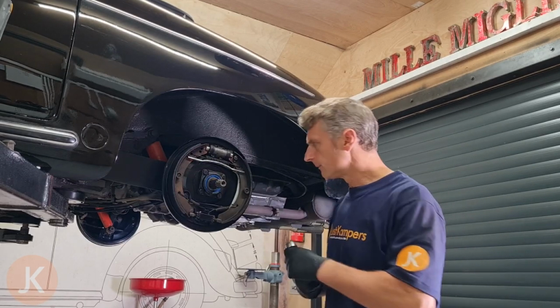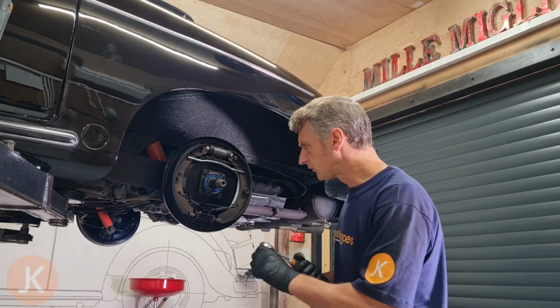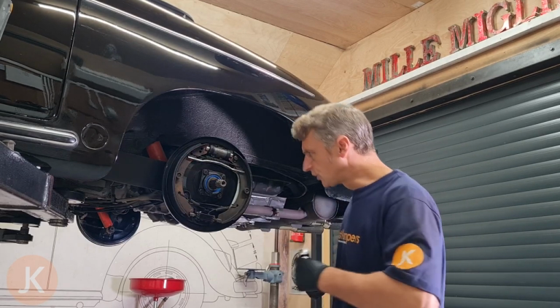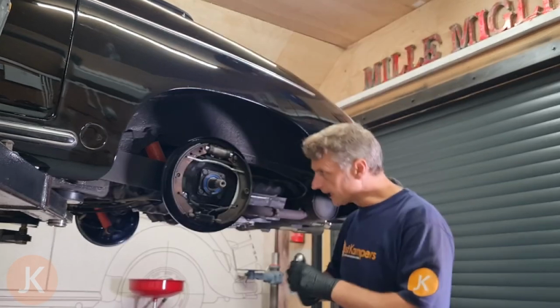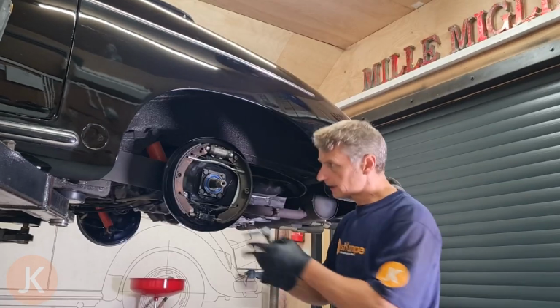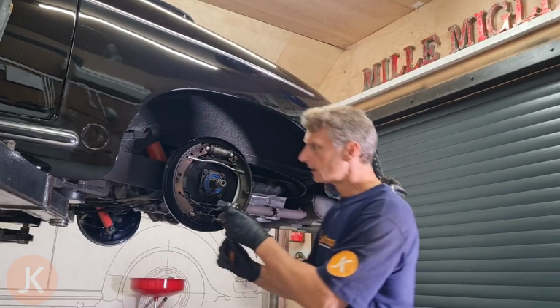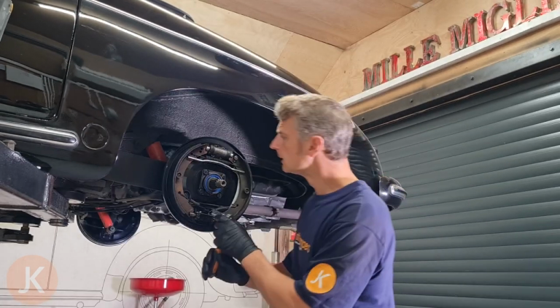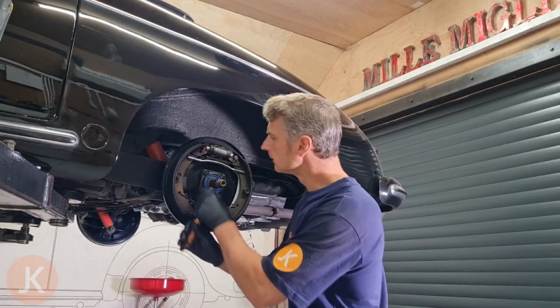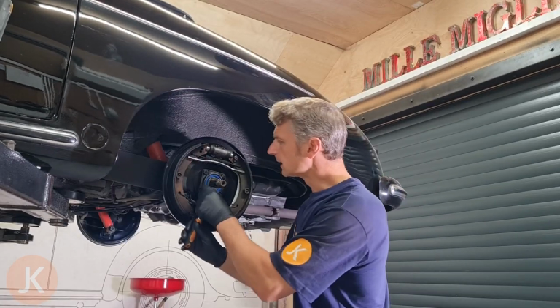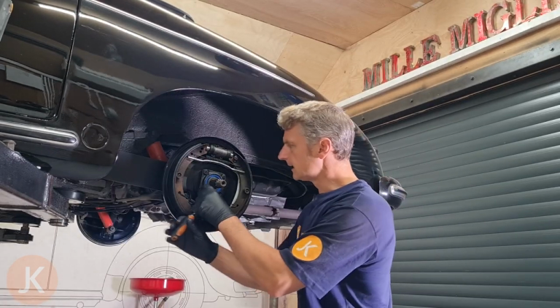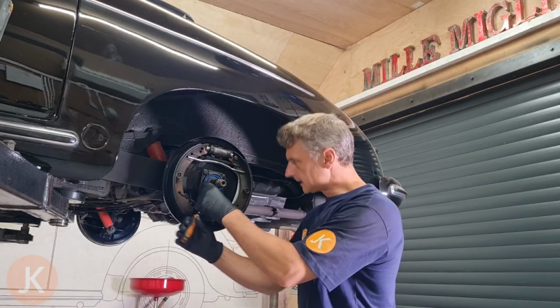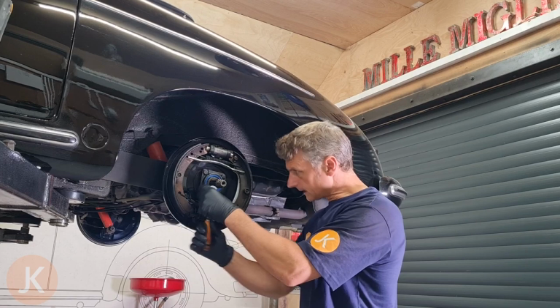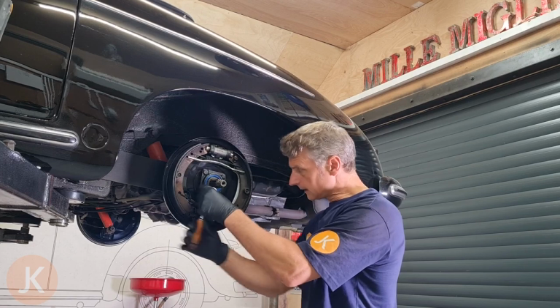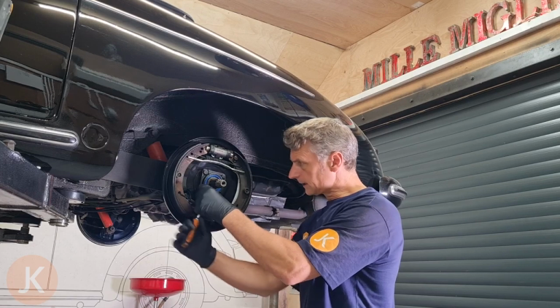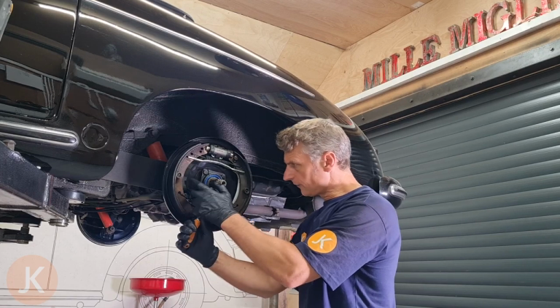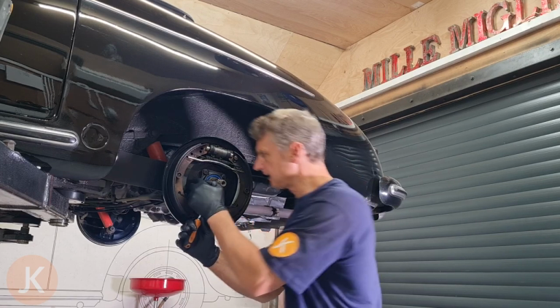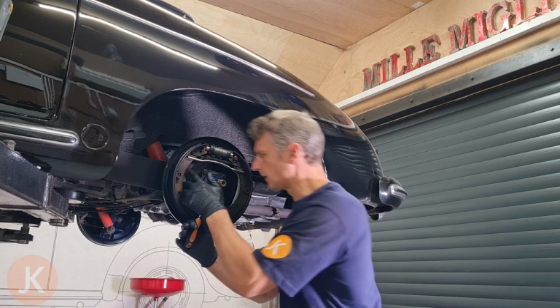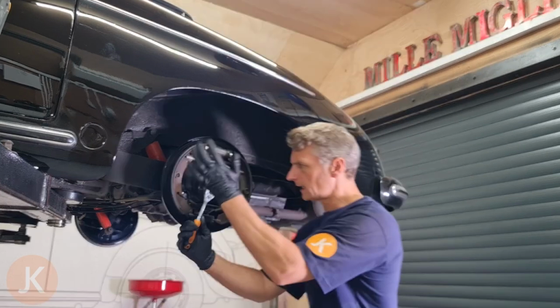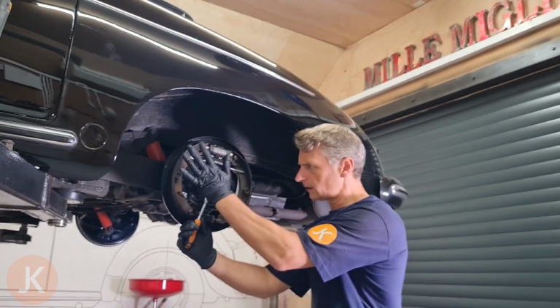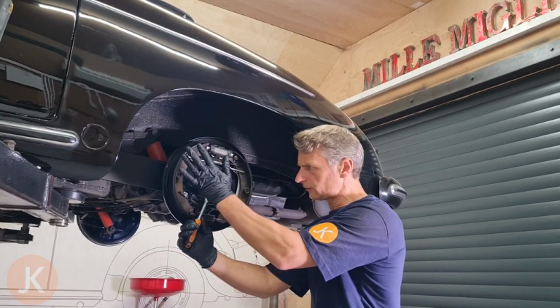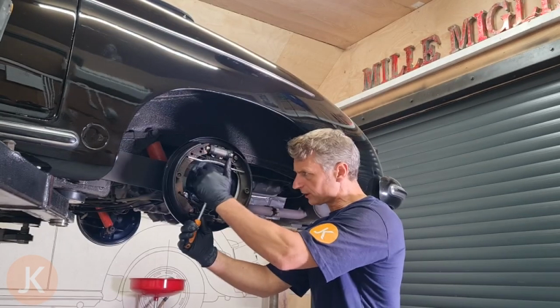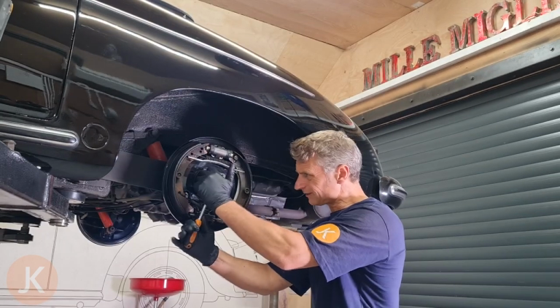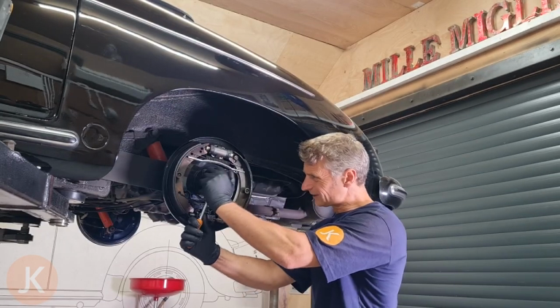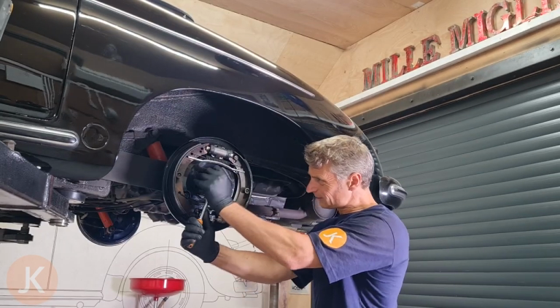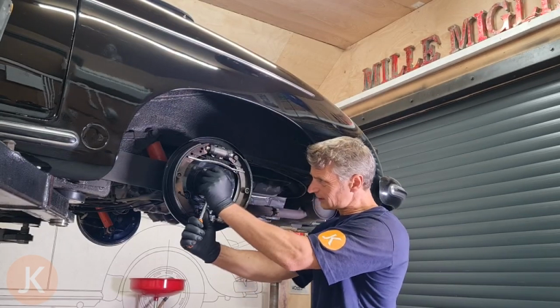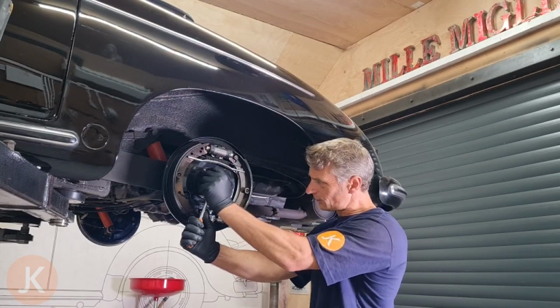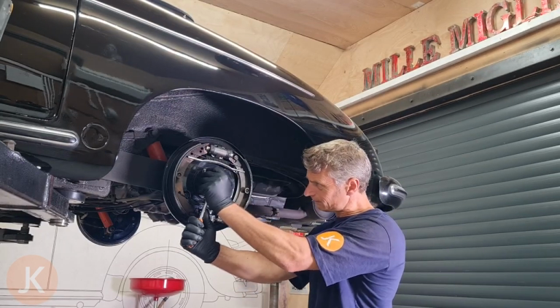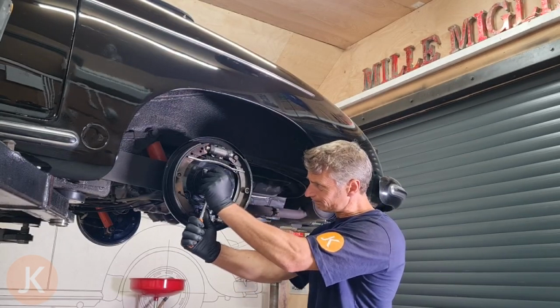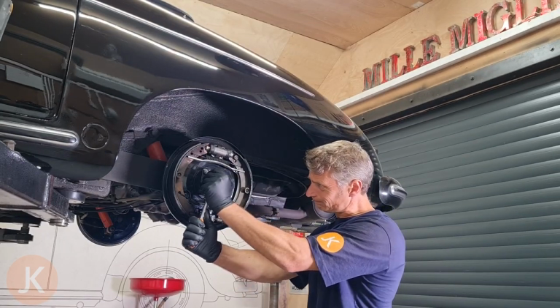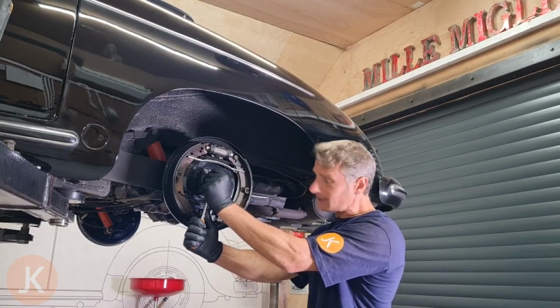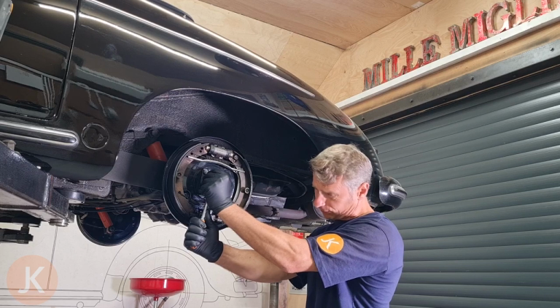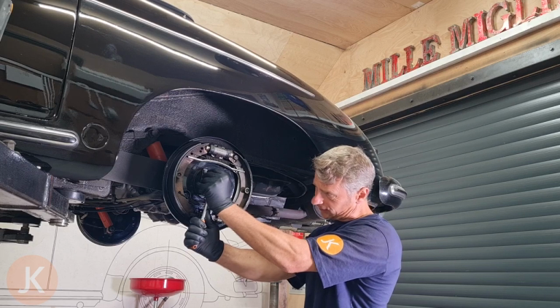So let's check if we can get these undone. They are fairly tight — I'm going to keep some pressure on here so we don't slip off. Yeah, they're pretty tight.